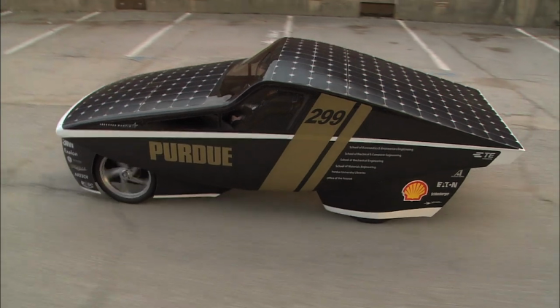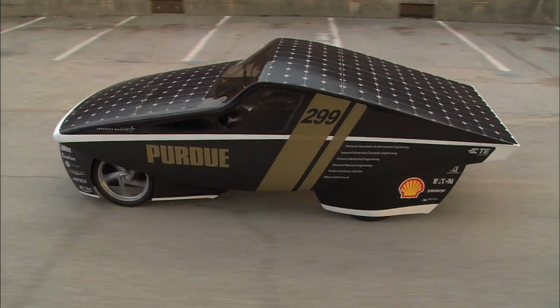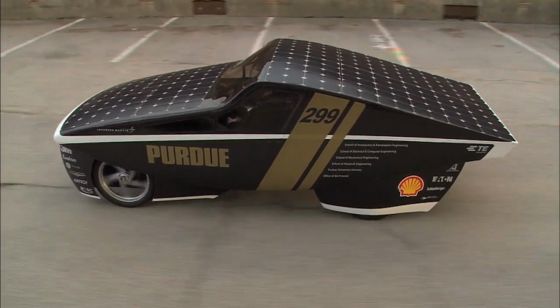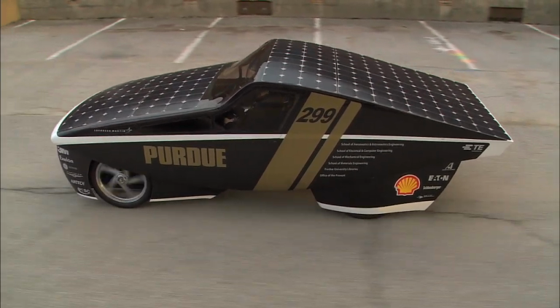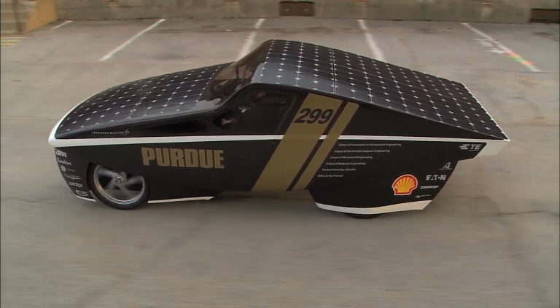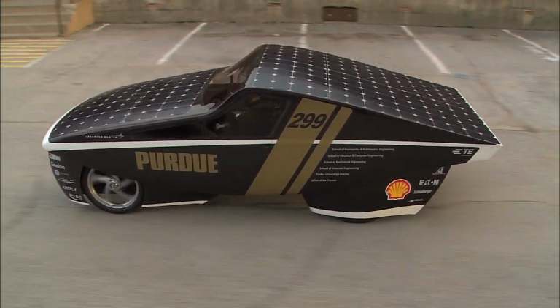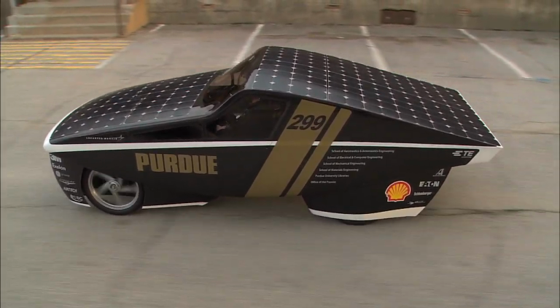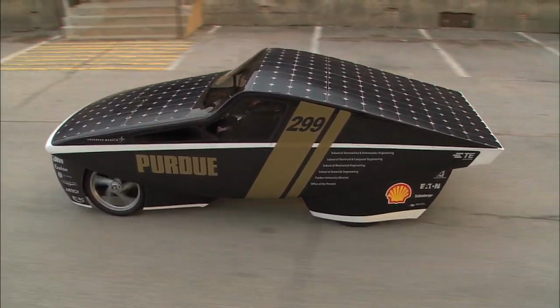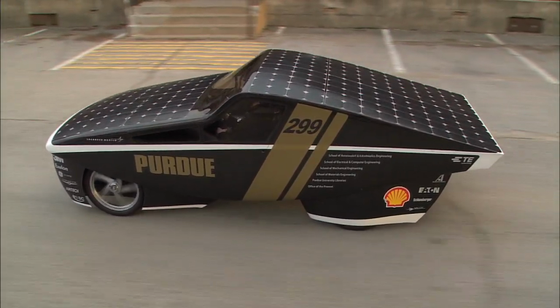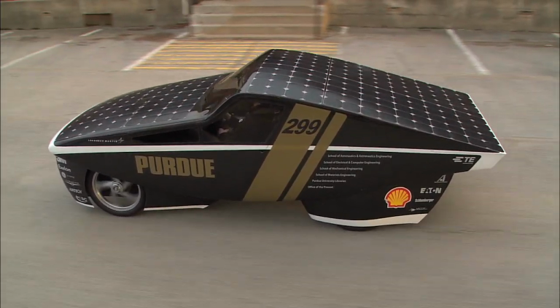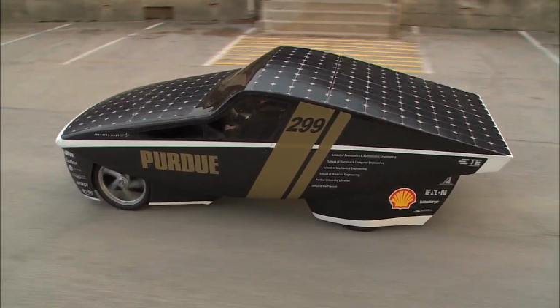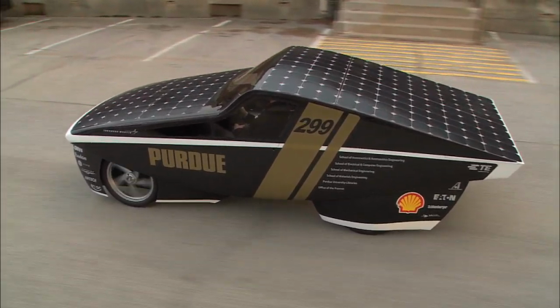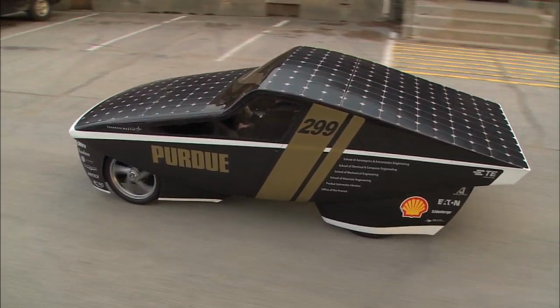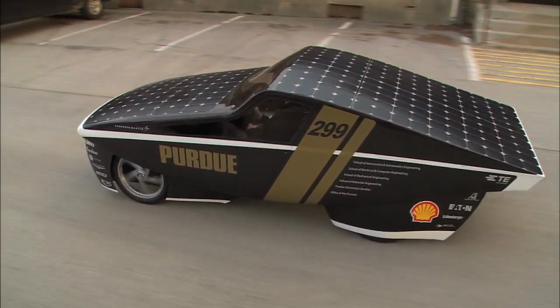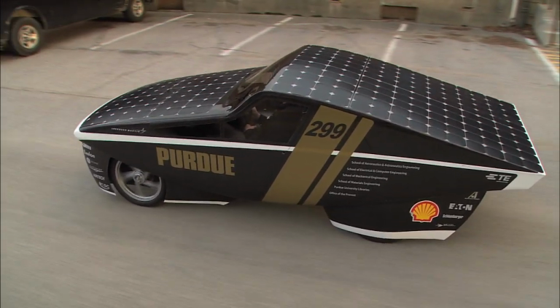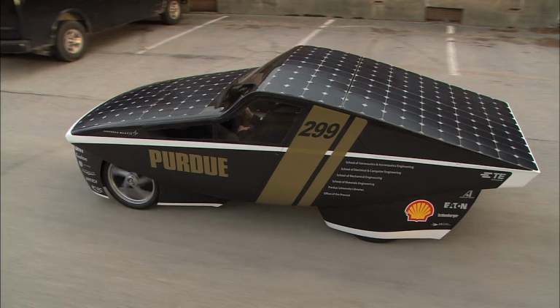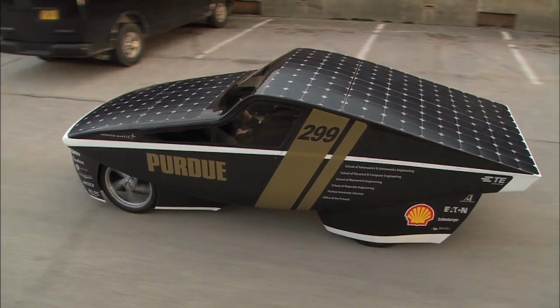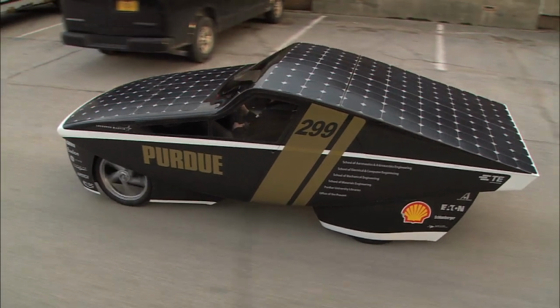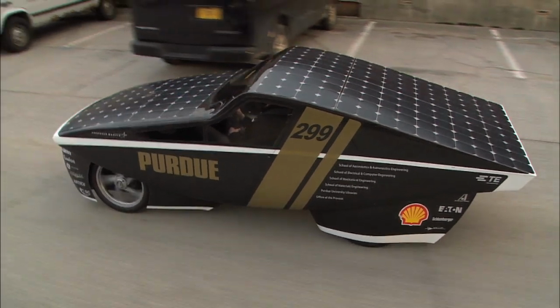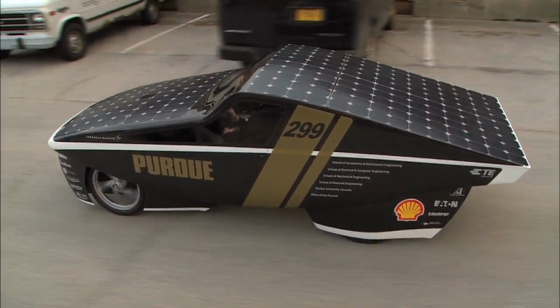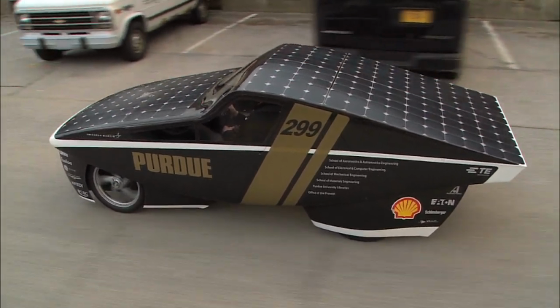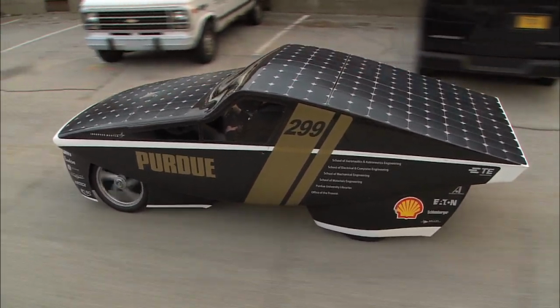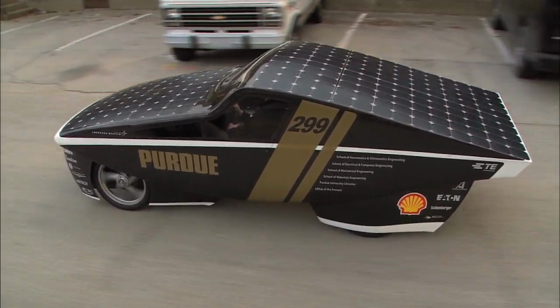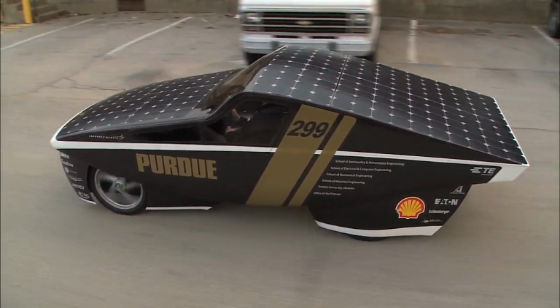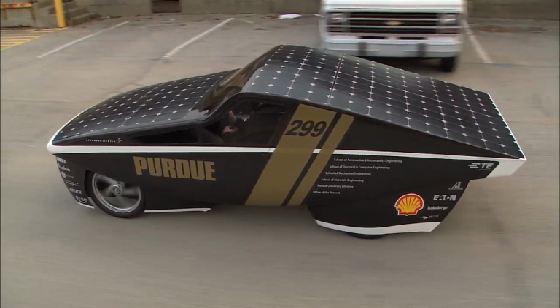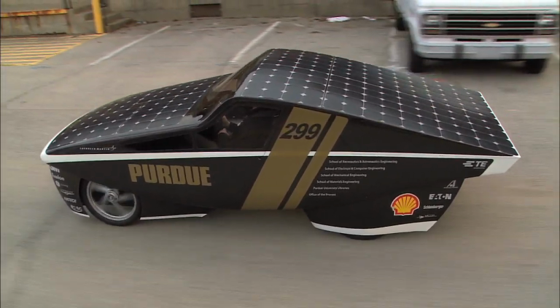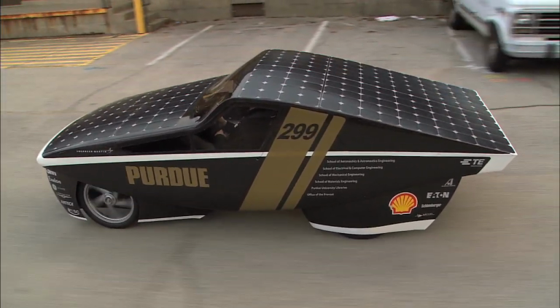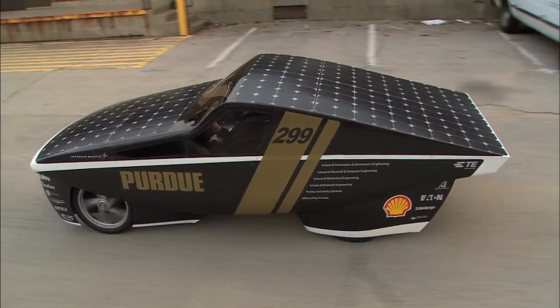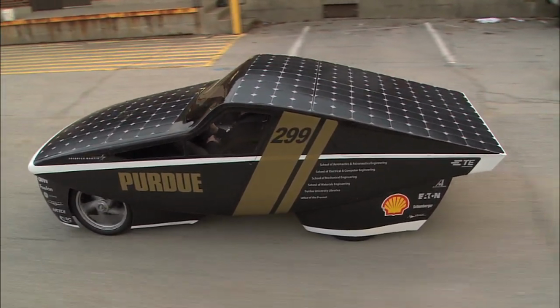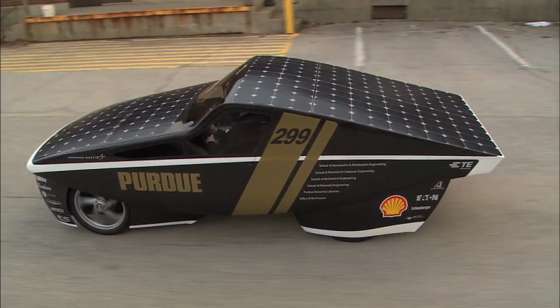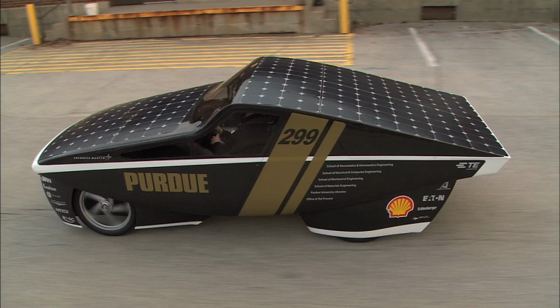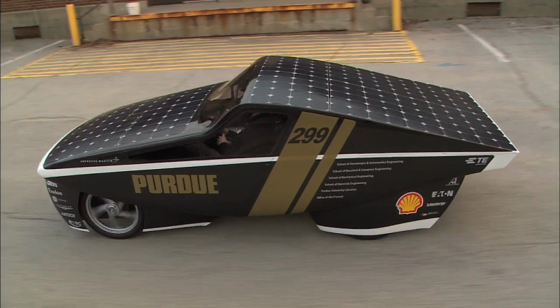A lot of the mechanical systems are robust enough for road use. If you look at our suspension, the front and rear suspension has been designed for road use — it's all been beefed up — so it's something we're really proud of.